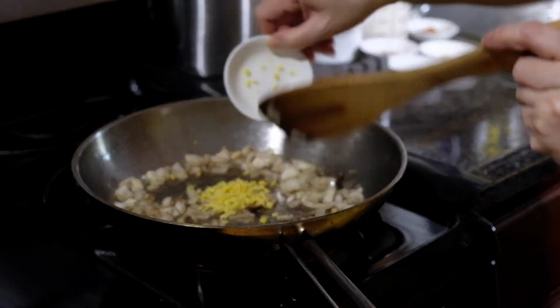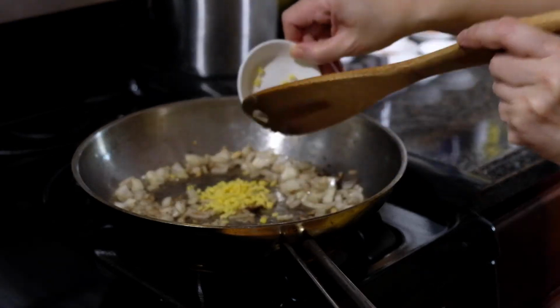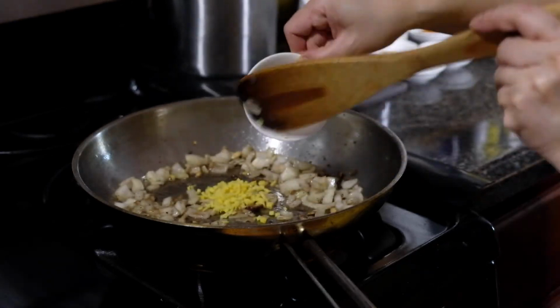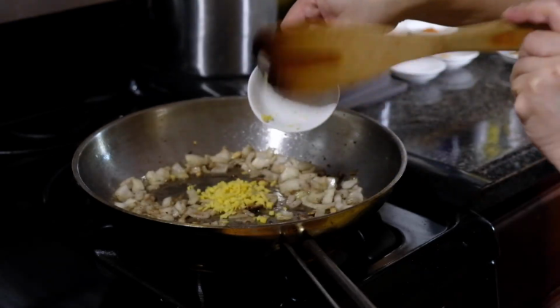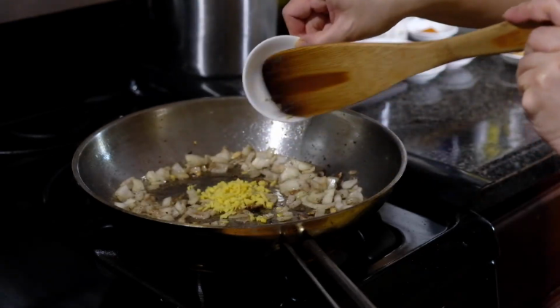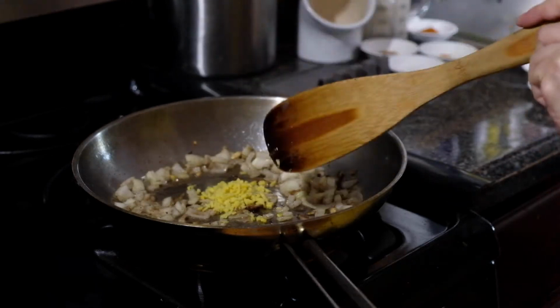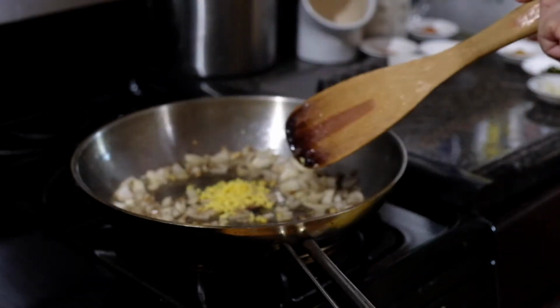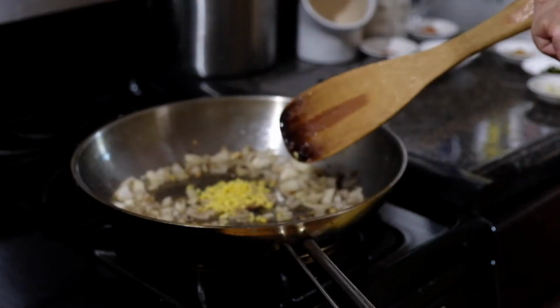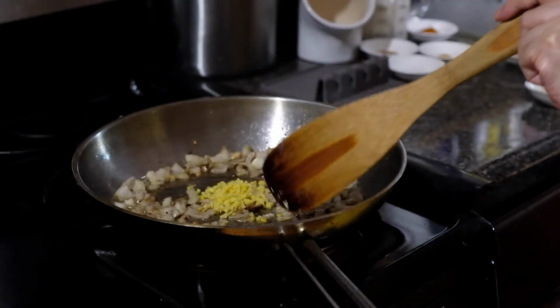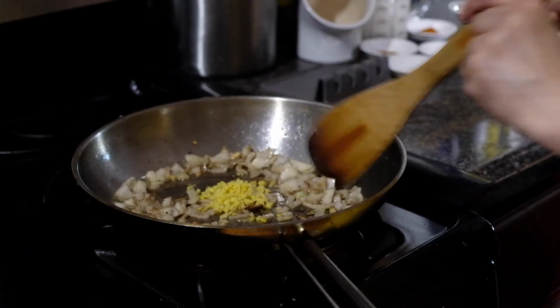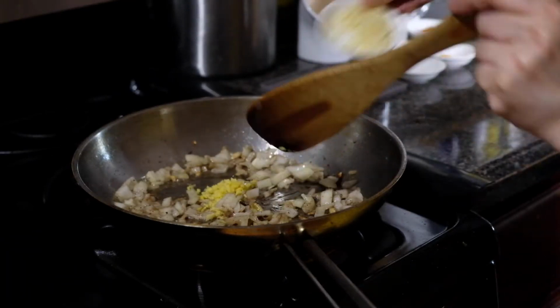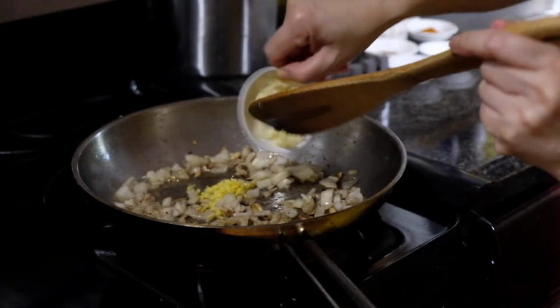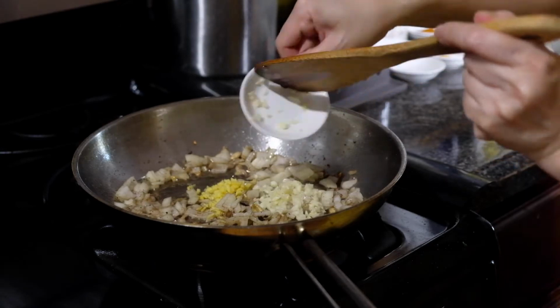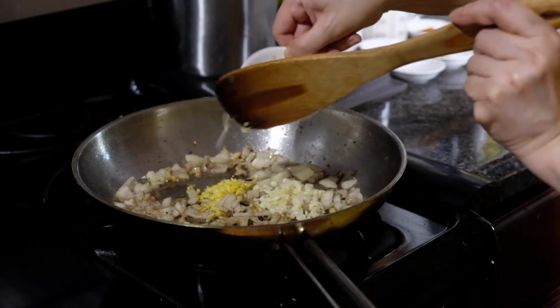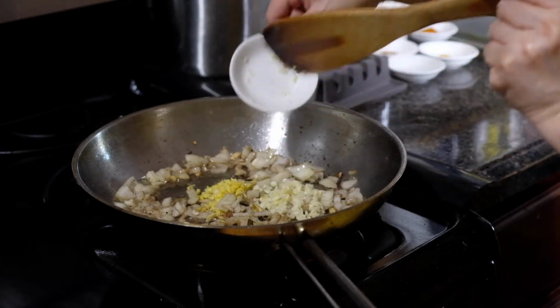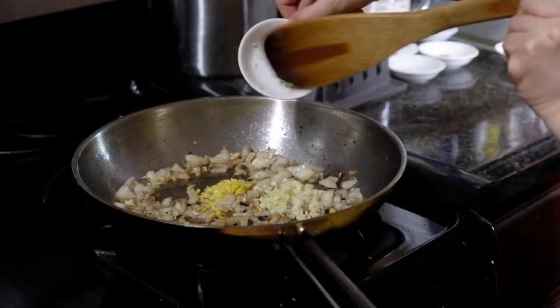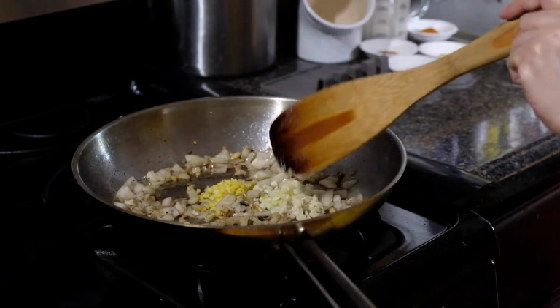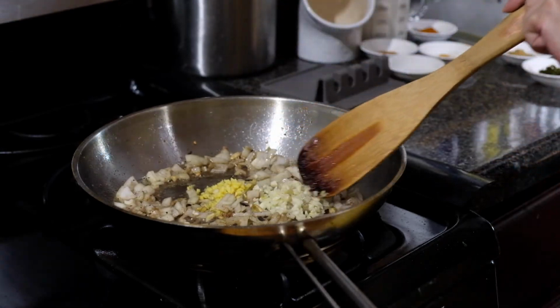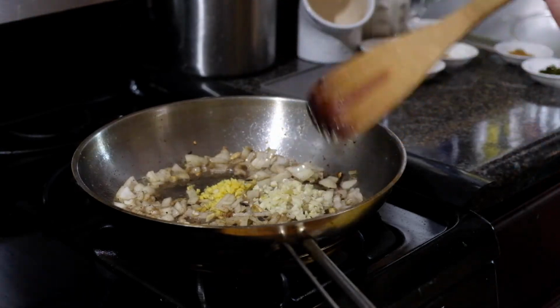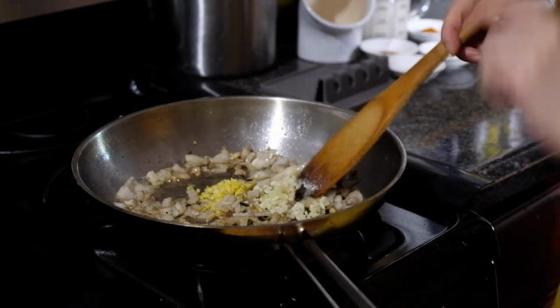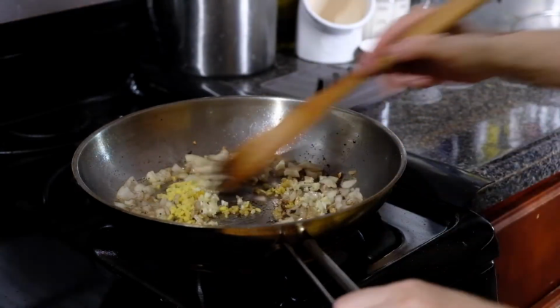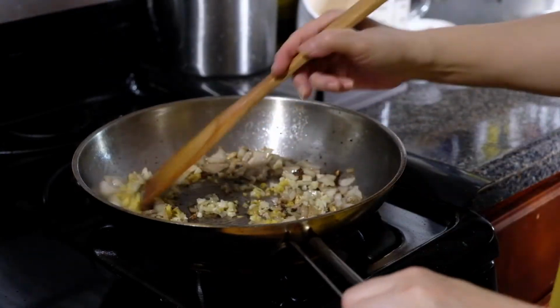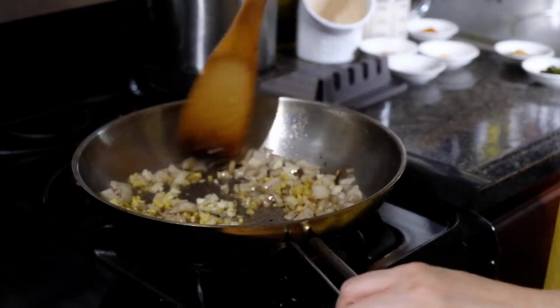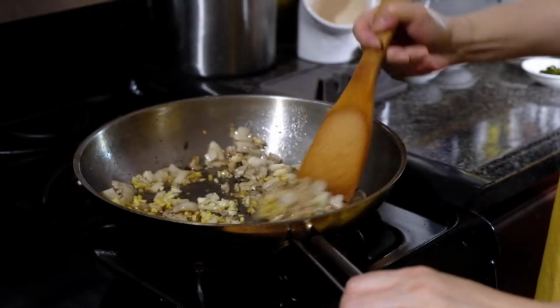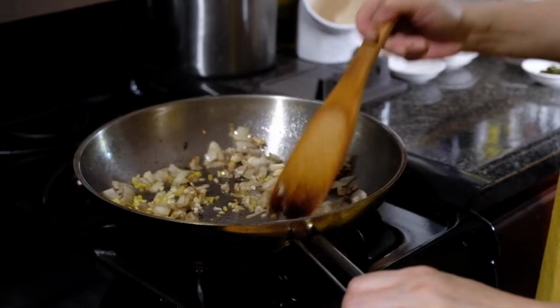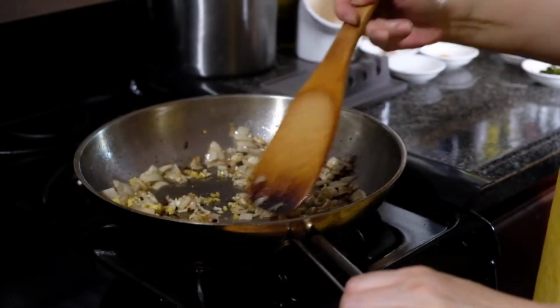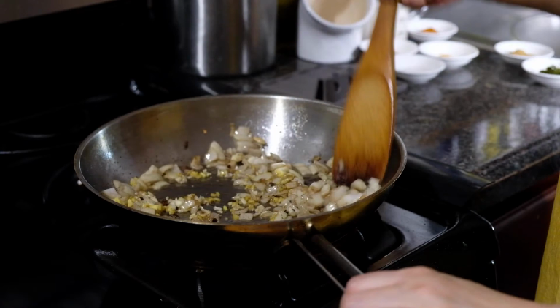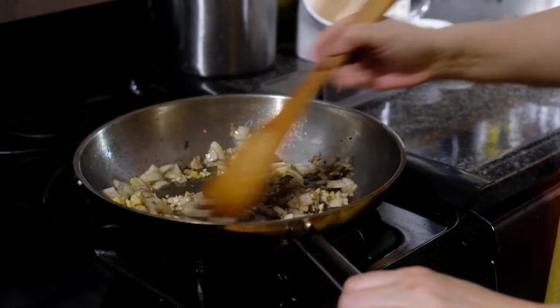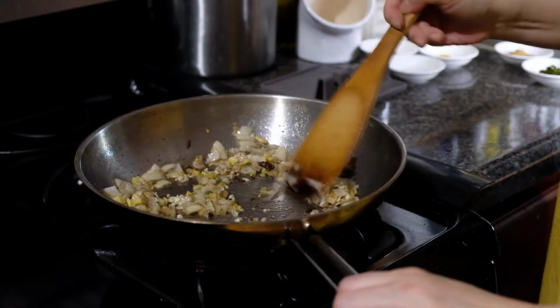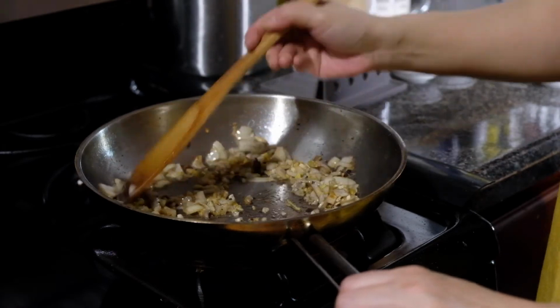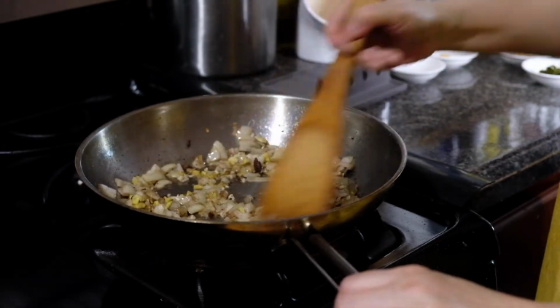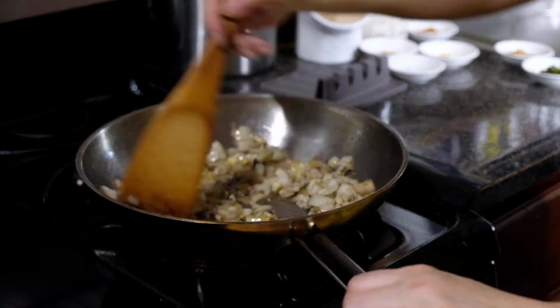Next we're going to add our ginger and our garlic and let them sauté for about 30 seconds, just until you start to smell the garlic and ginger.